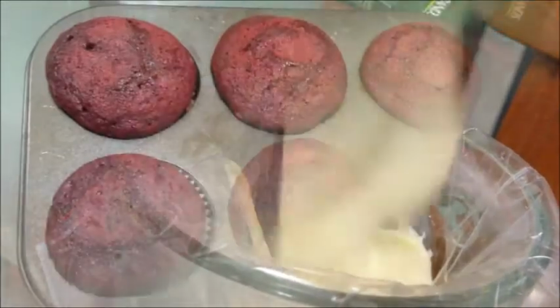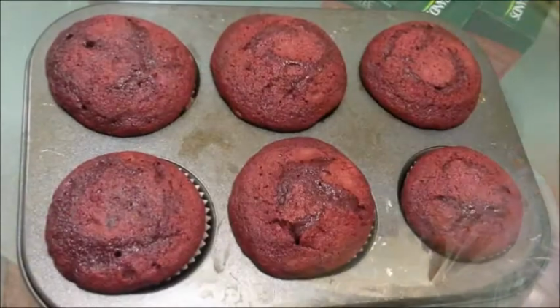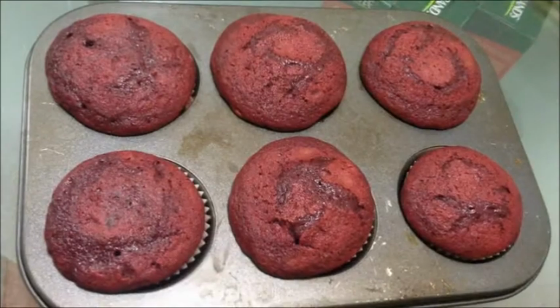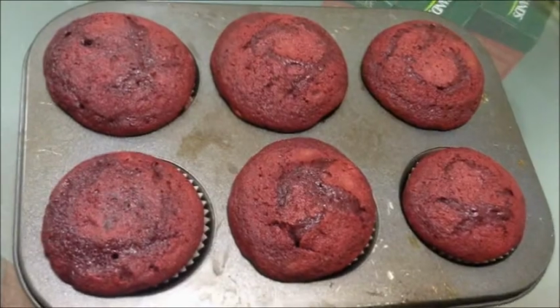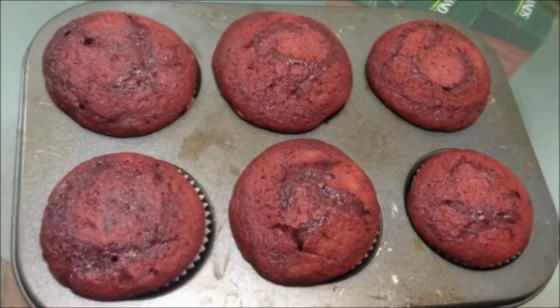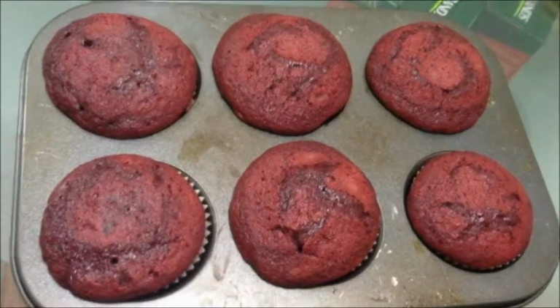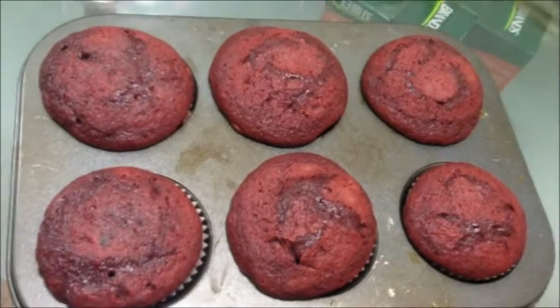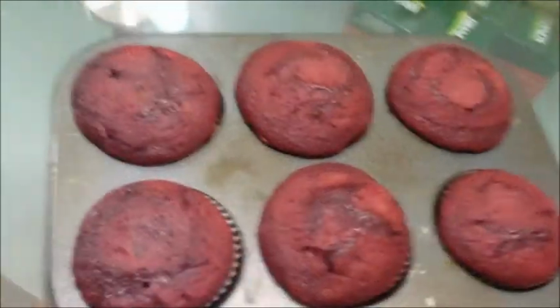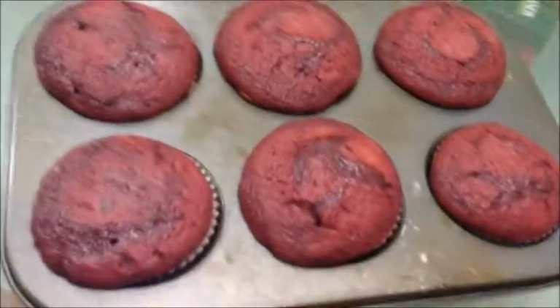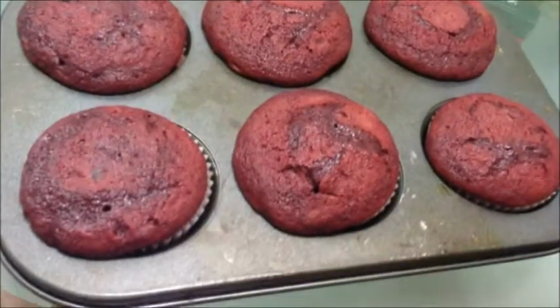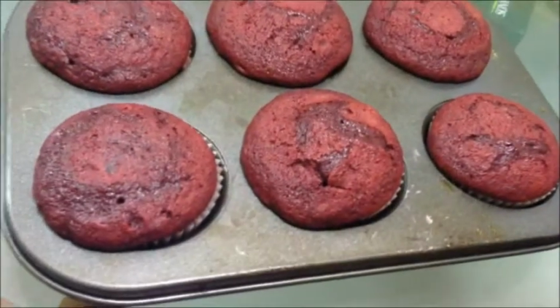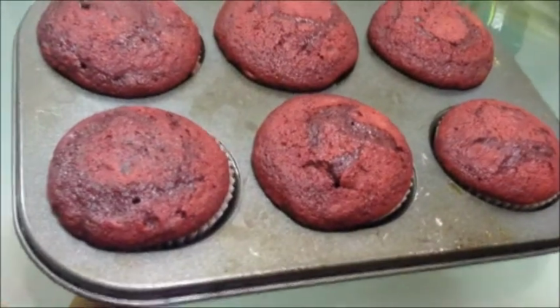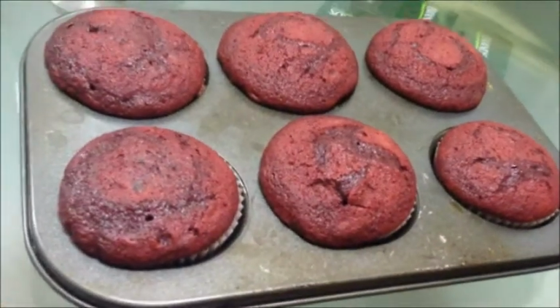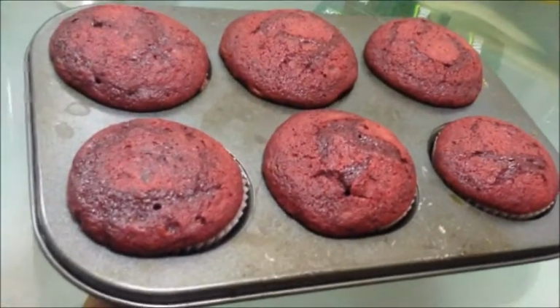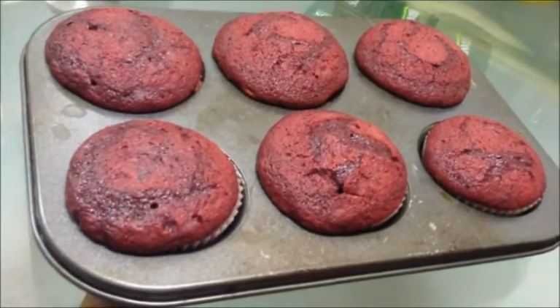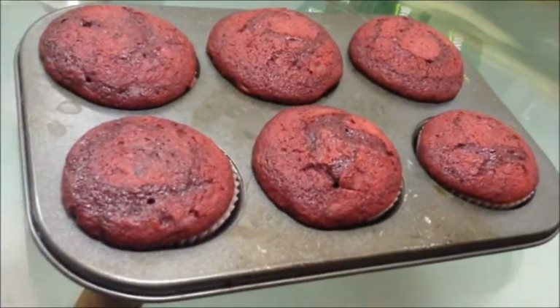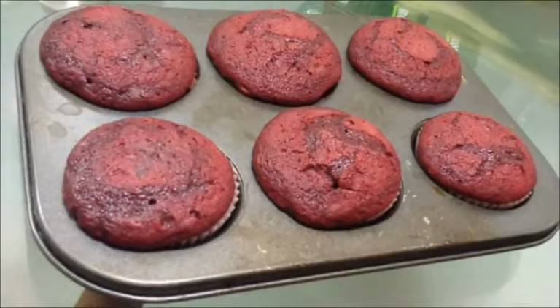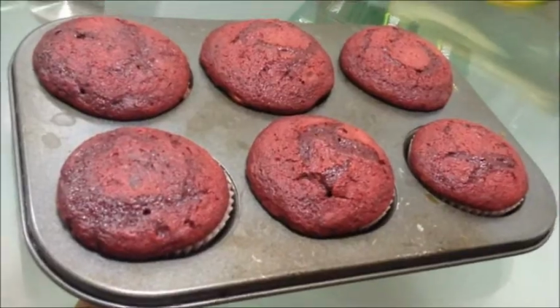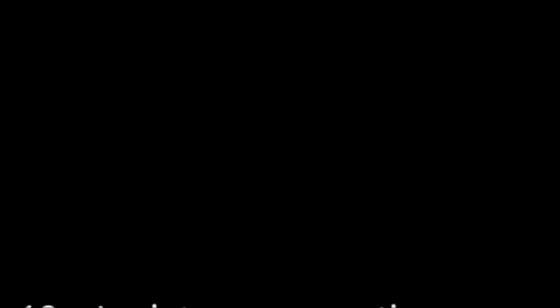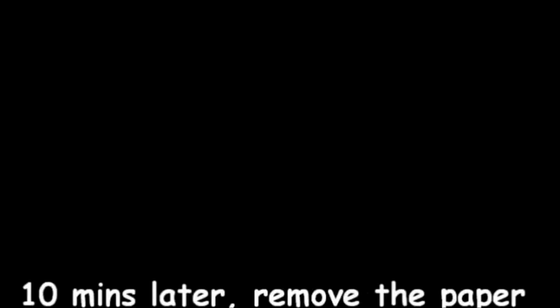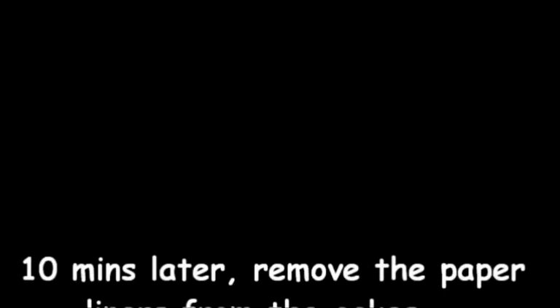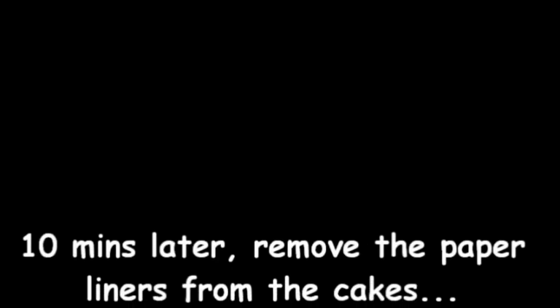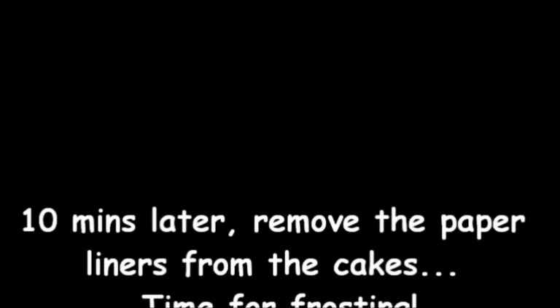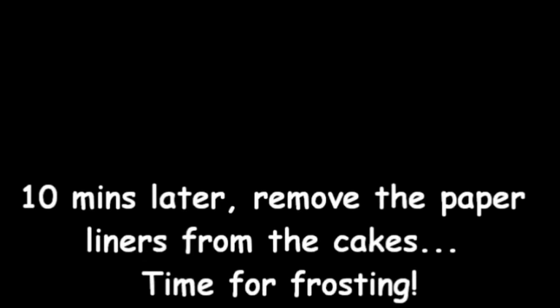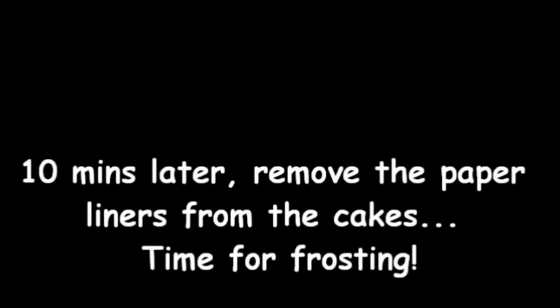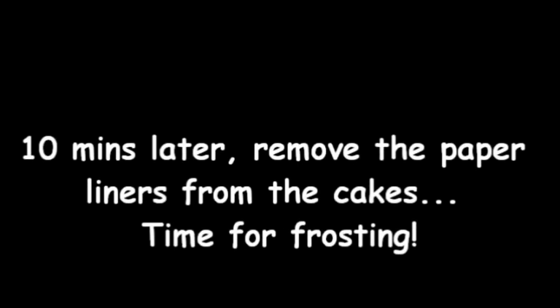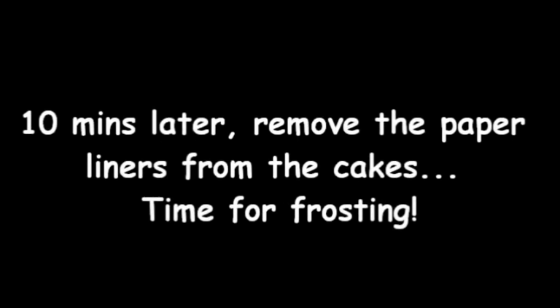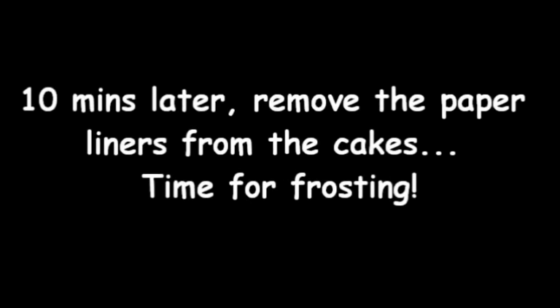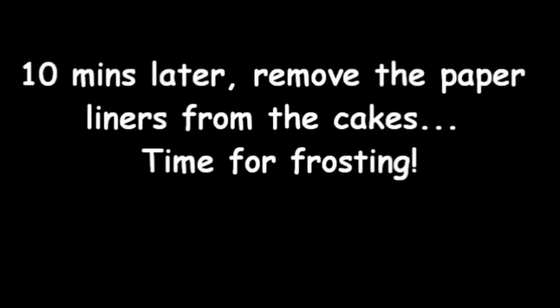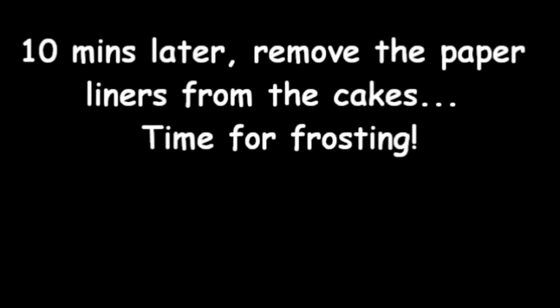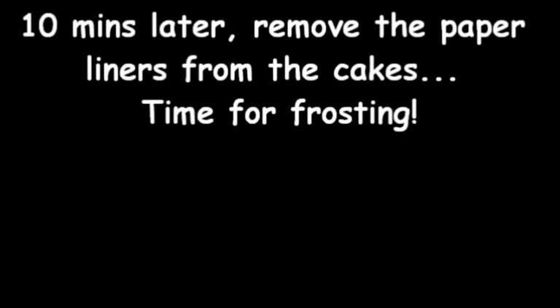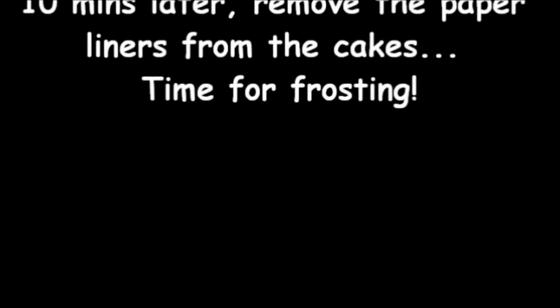Our cupcakes are ready. Remove them from the oven and let them cool on the counter. After they are cool, remove the paper liner and it's time for frosting.